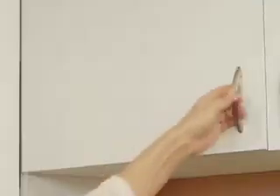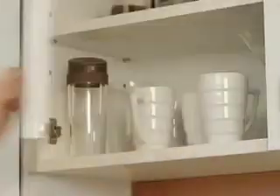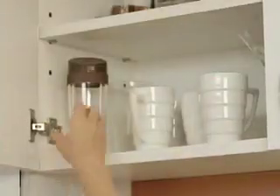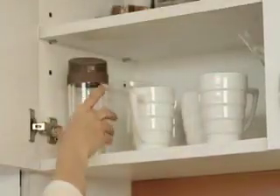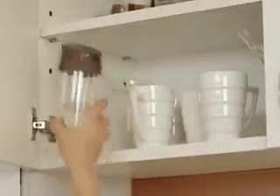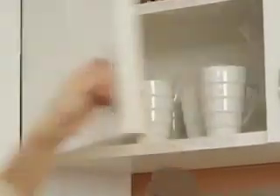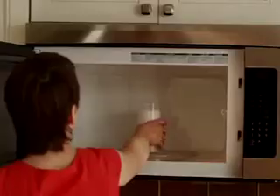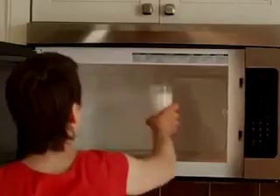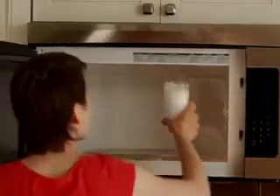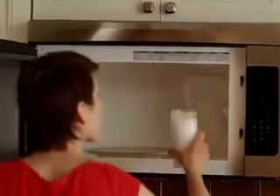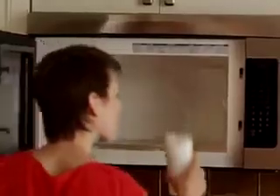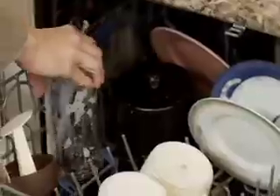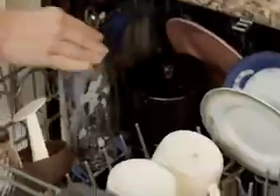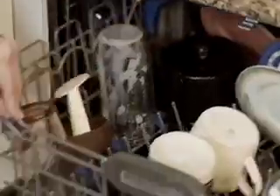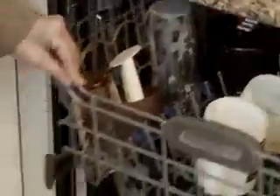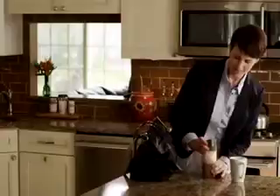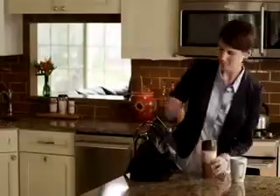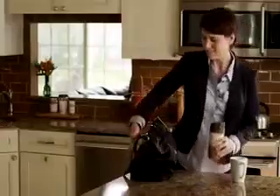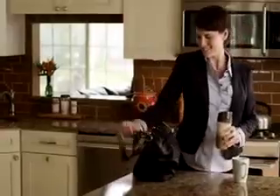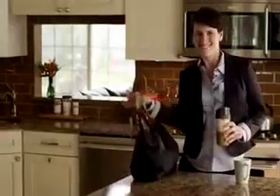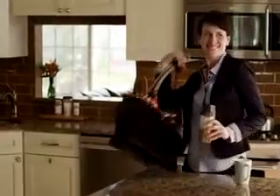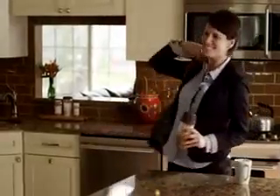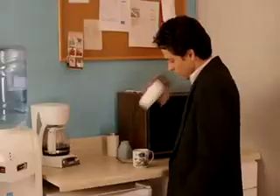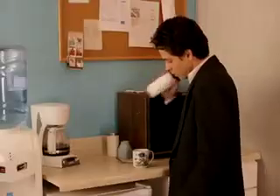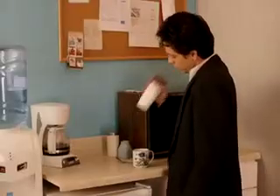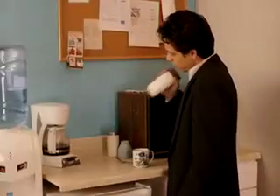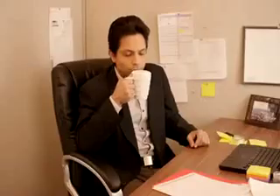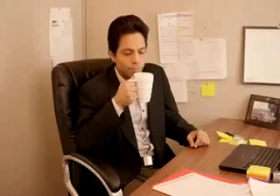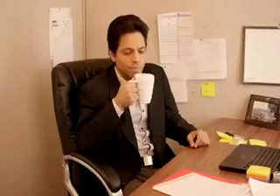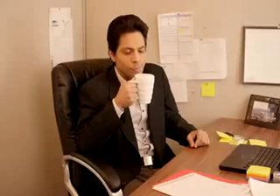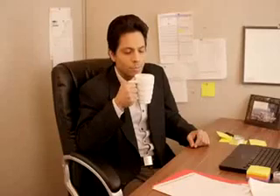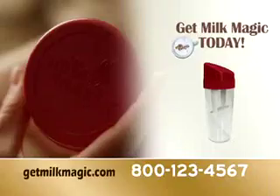Milk Magic is made of durable, BPA-free Triton, so it's microwave and dishwasher safe. Now make perfect foam on the road, at the office, anytime, anywhere you want.